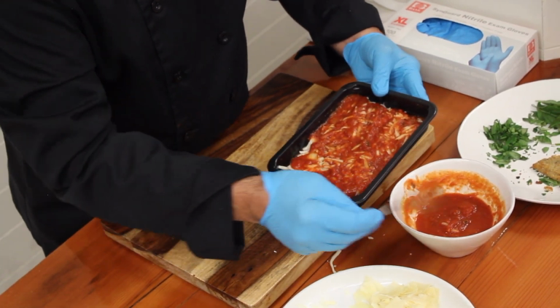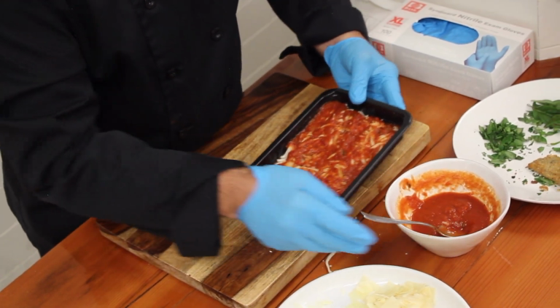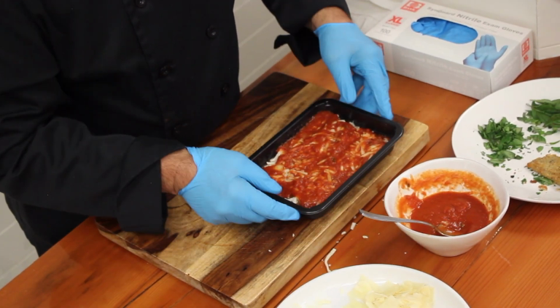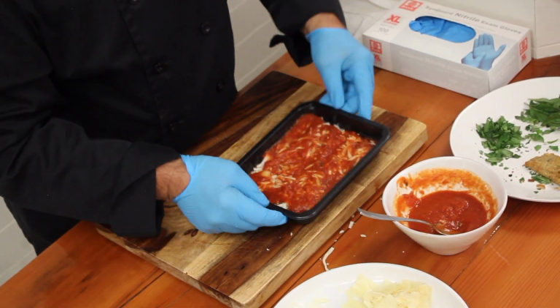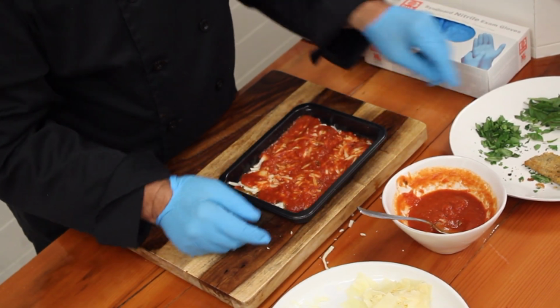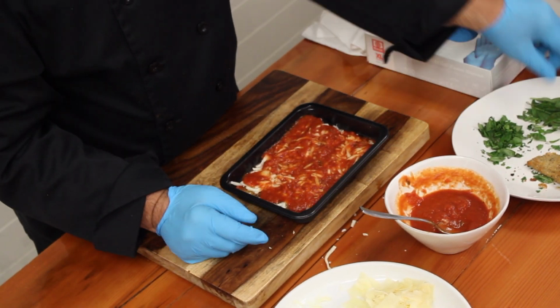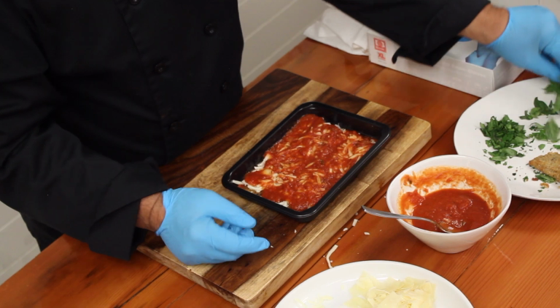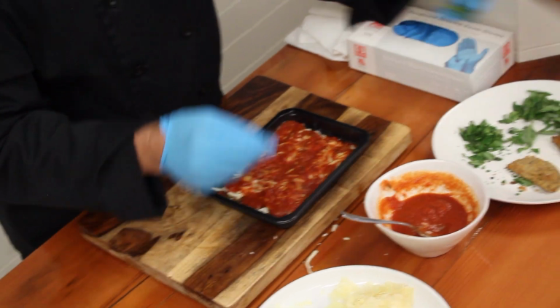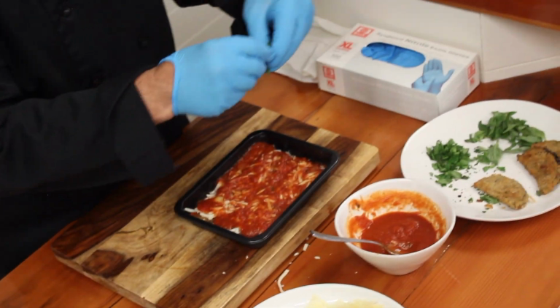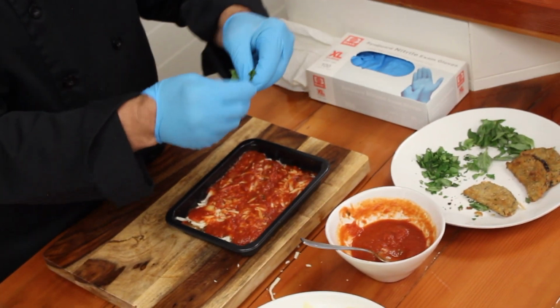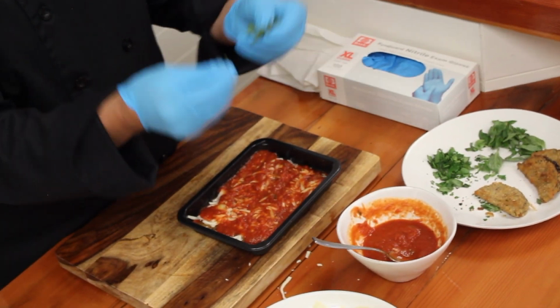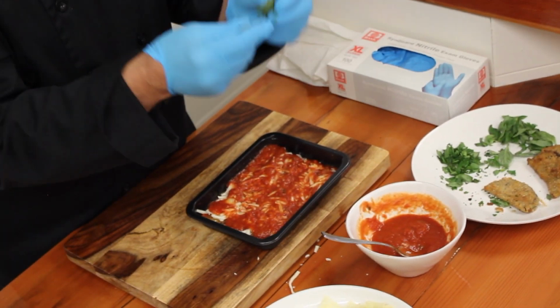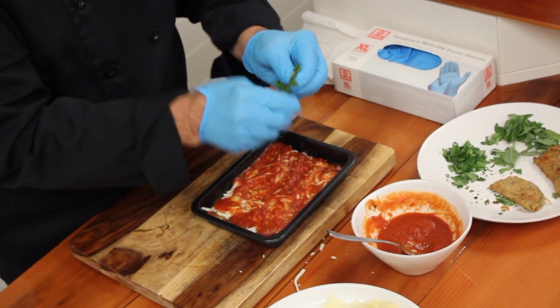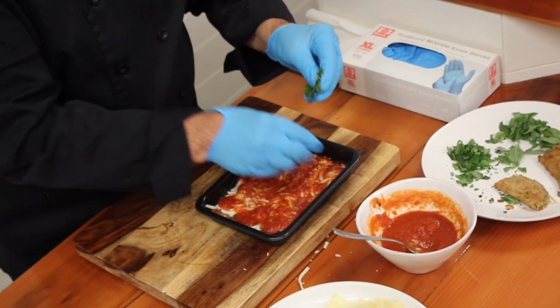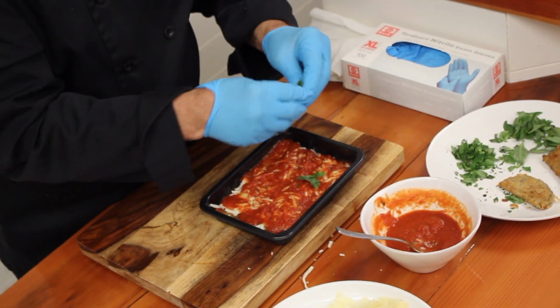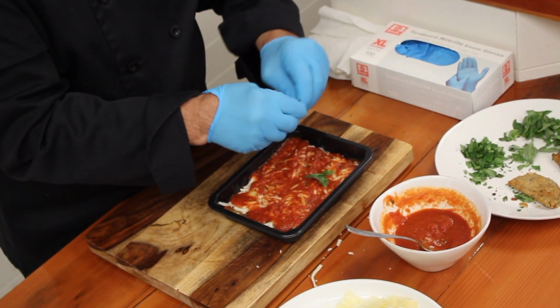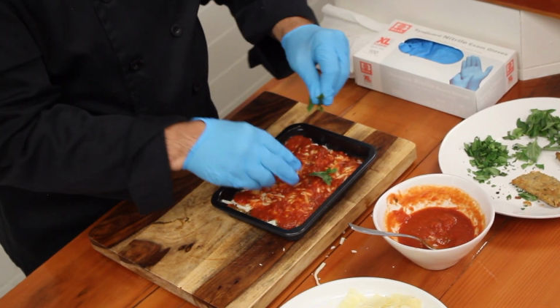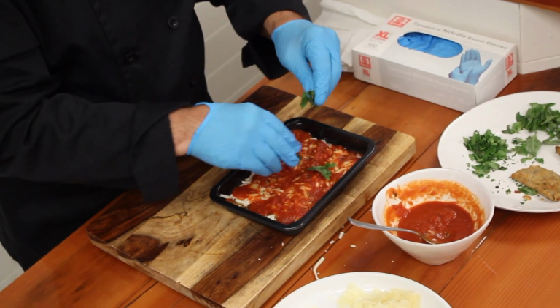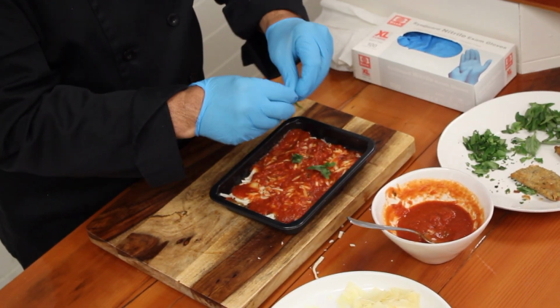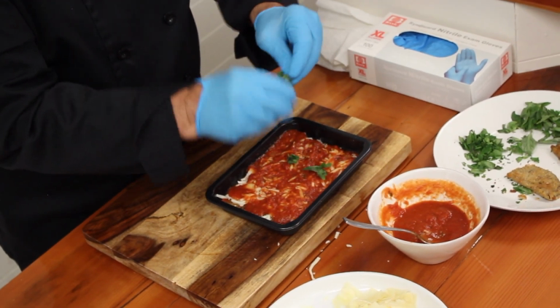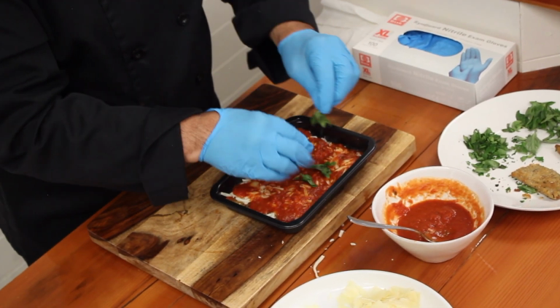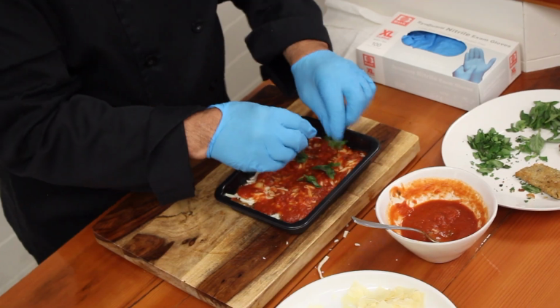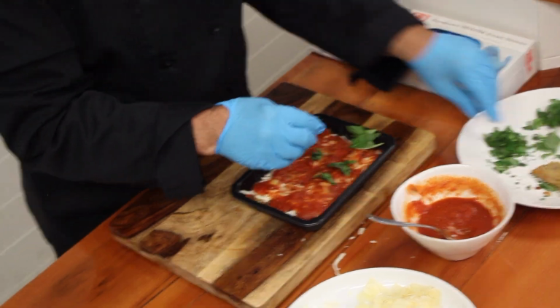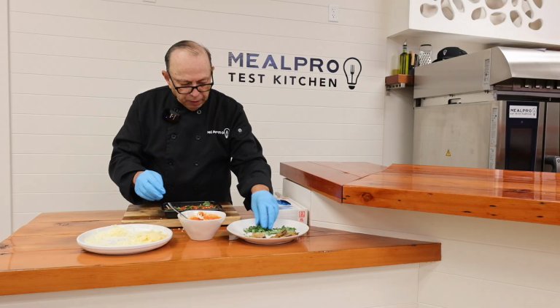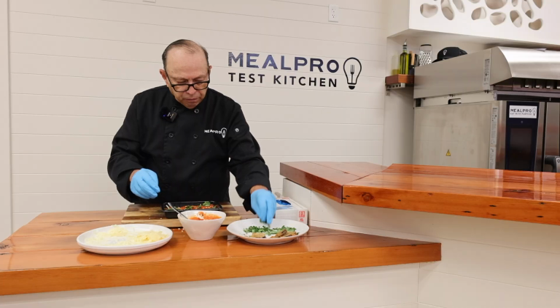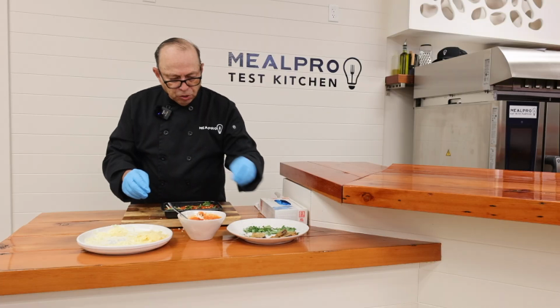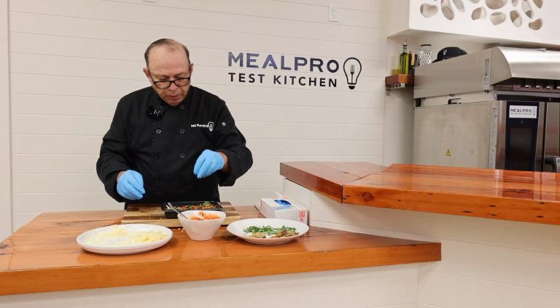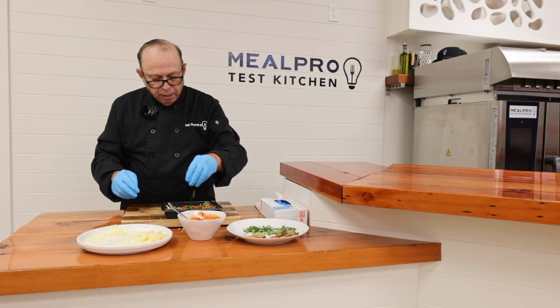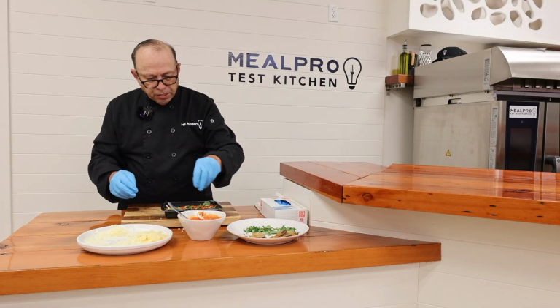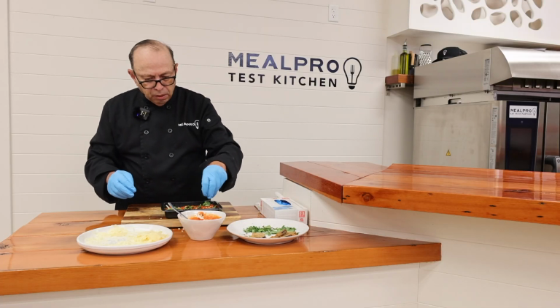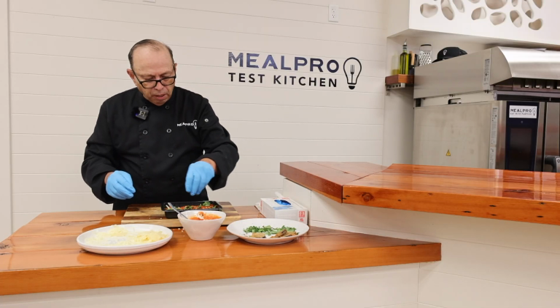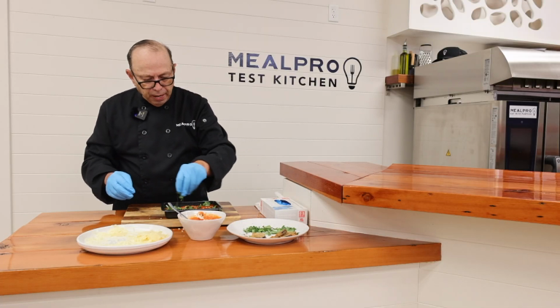And then we're going to sprinkle some fresh sweet basil — just going to cut it in little pieces right on top of your tomato sauce. And then a little fresh chopped Italian parsley goes on top of that.